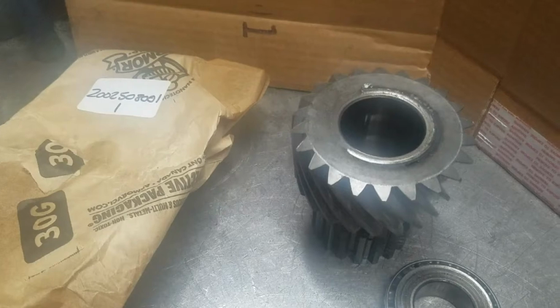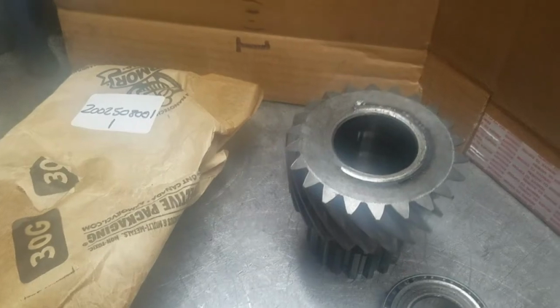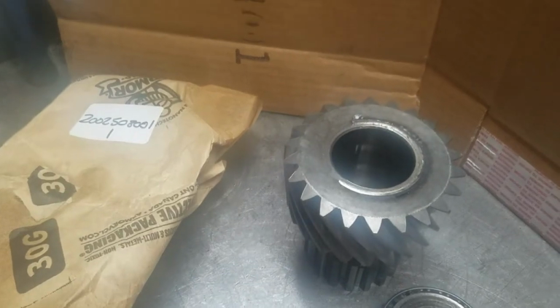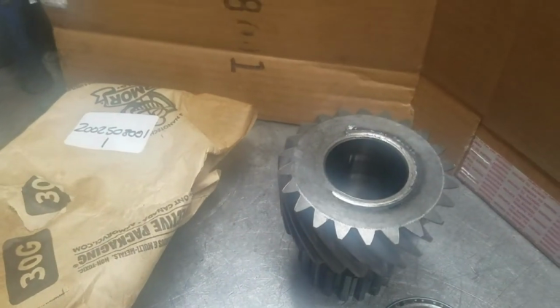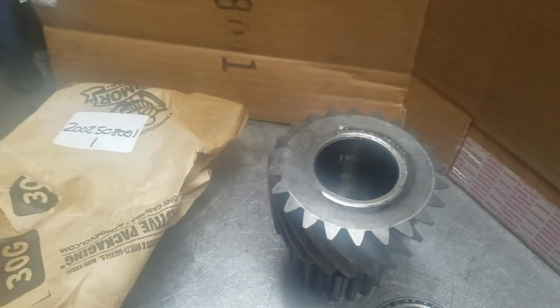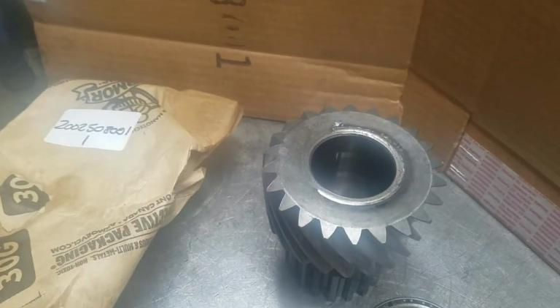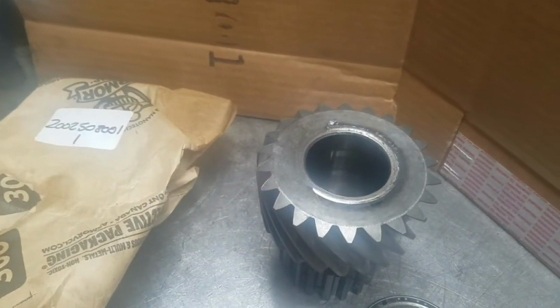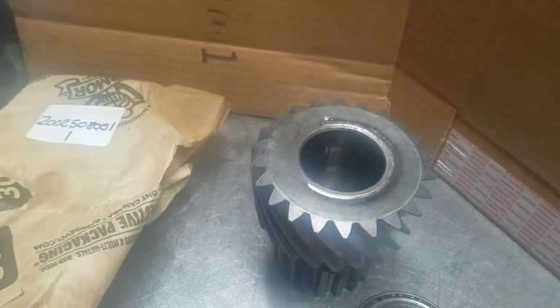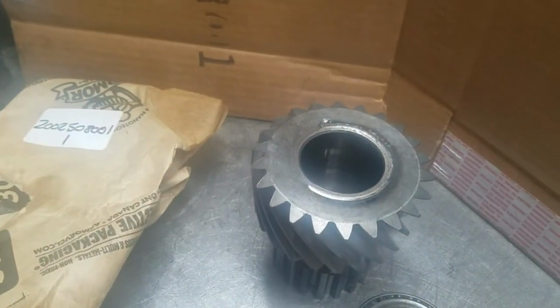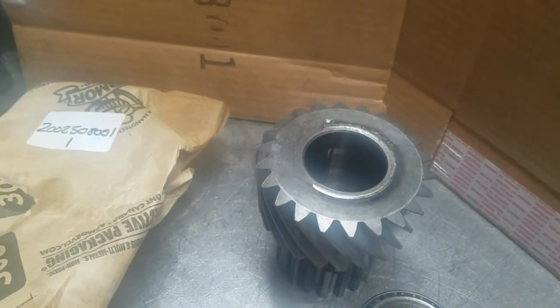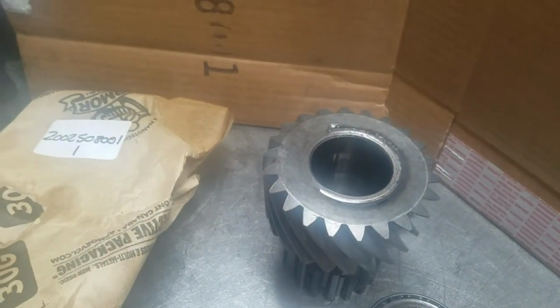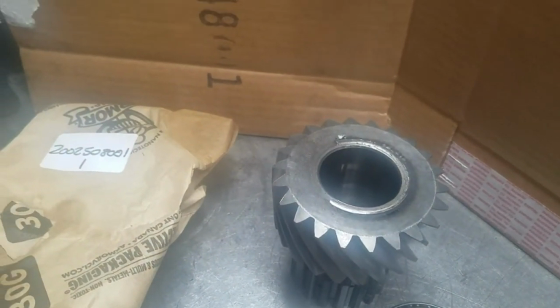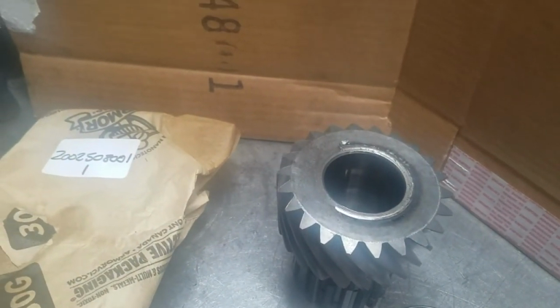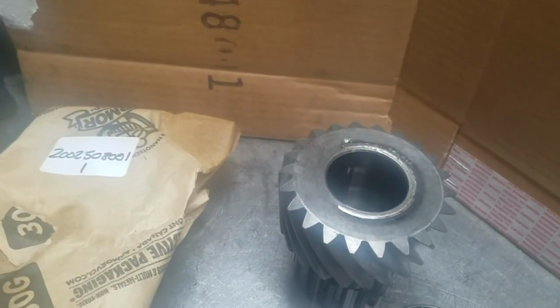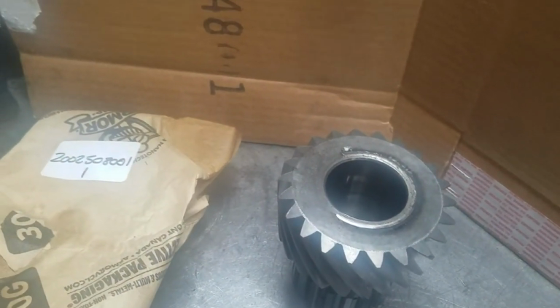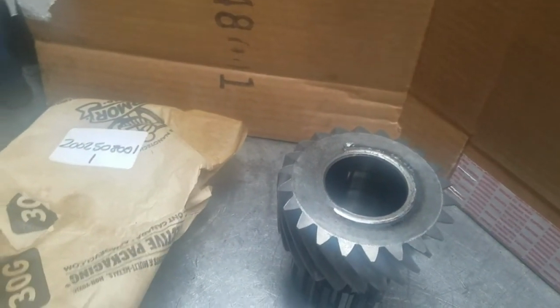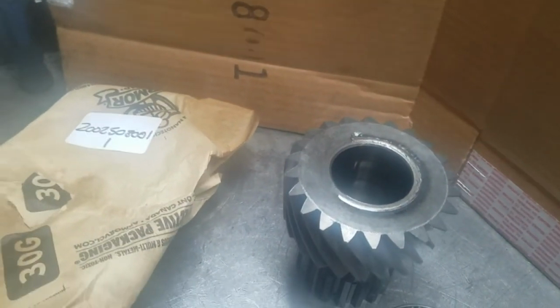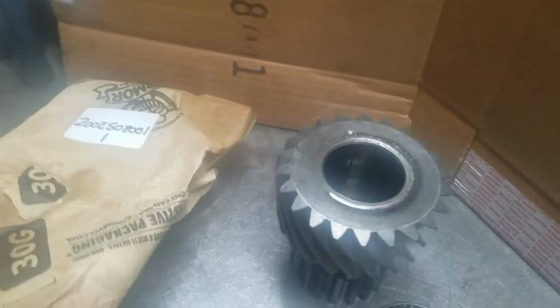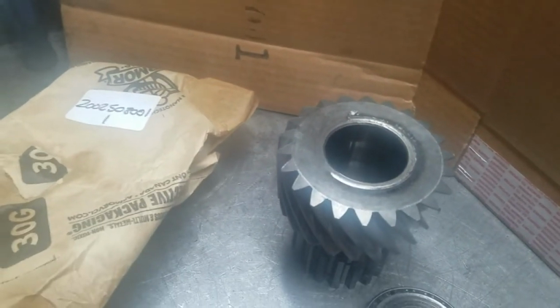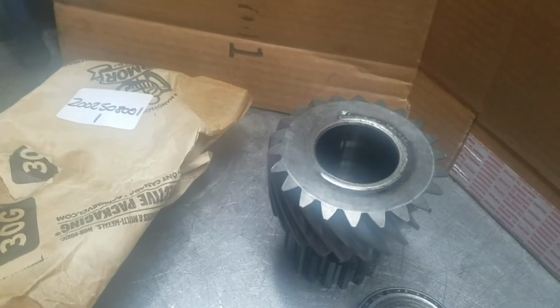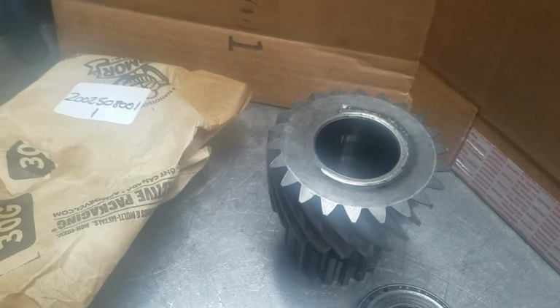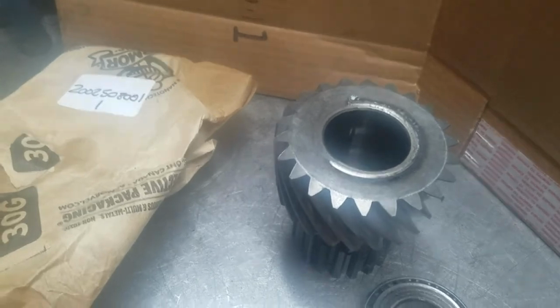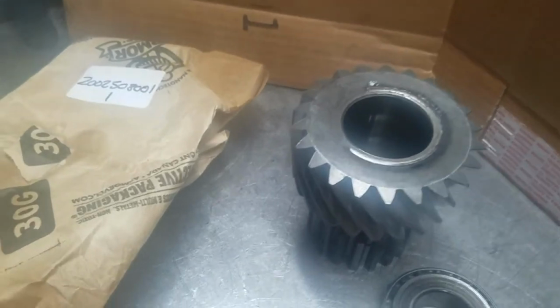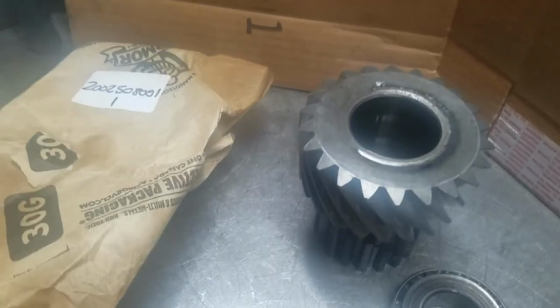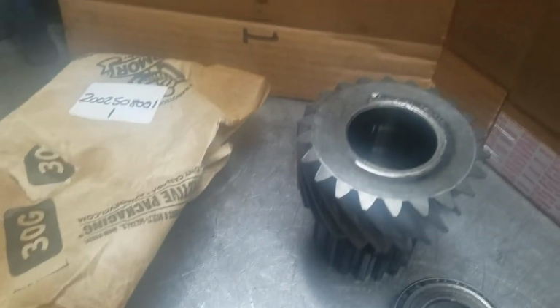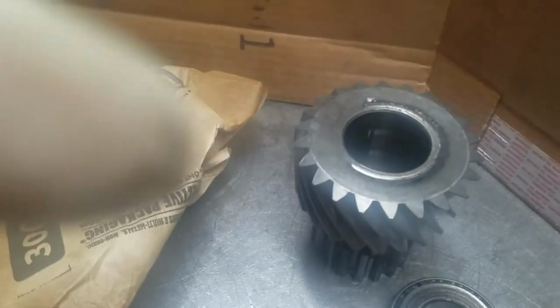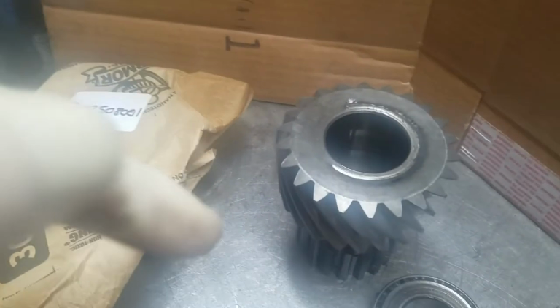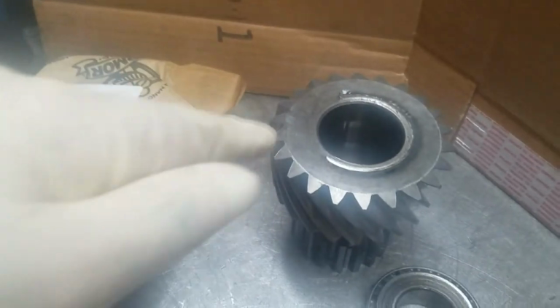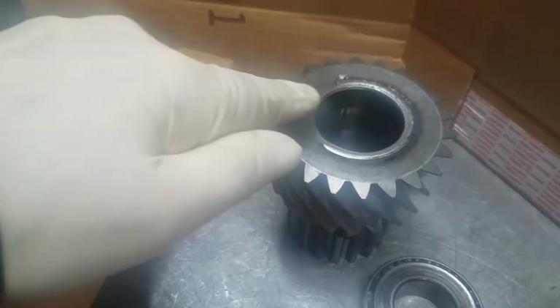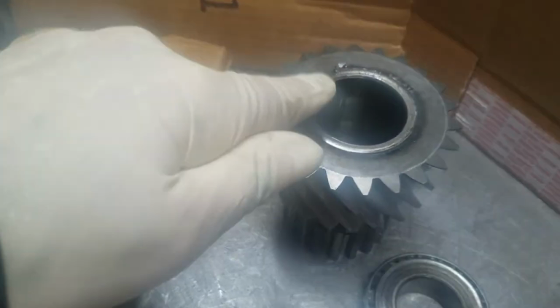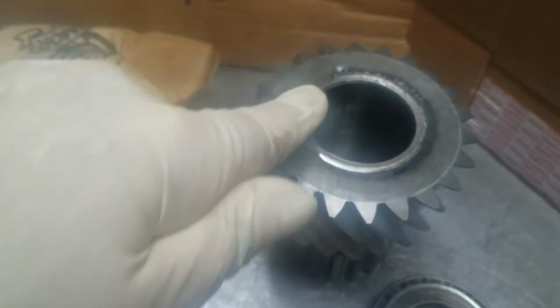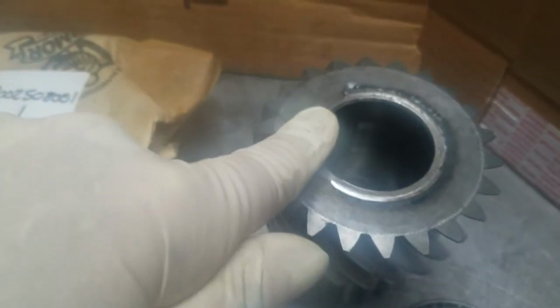Hey guys, it's Saturday and we're putting together some stuff. I just wanted to show you some interesting things that happened to a 5,000.